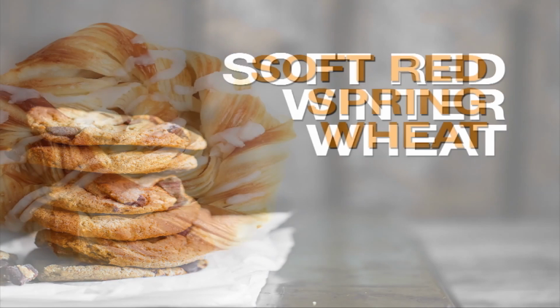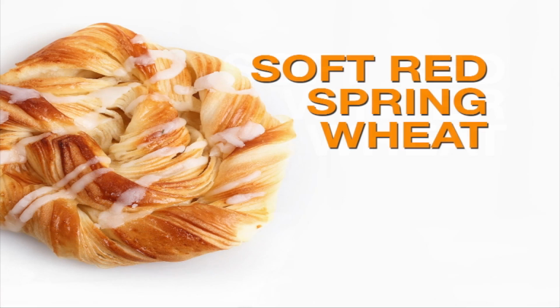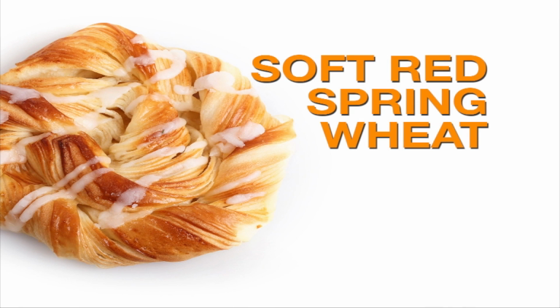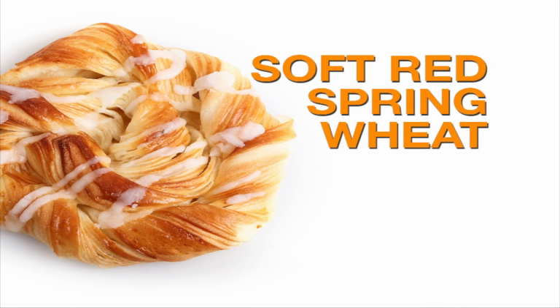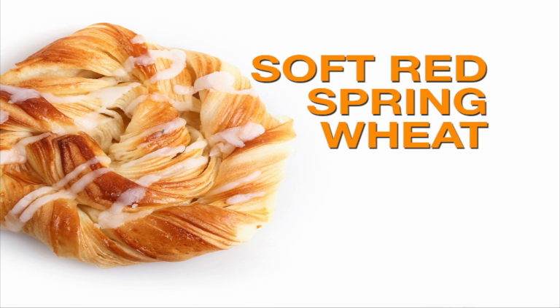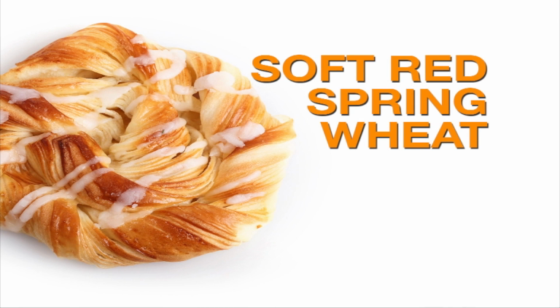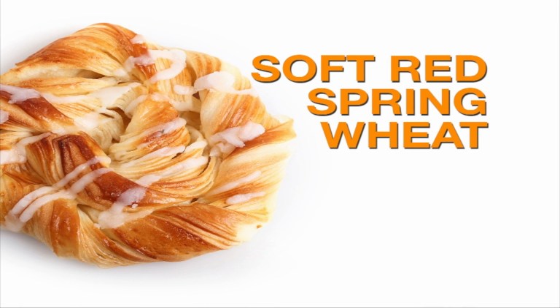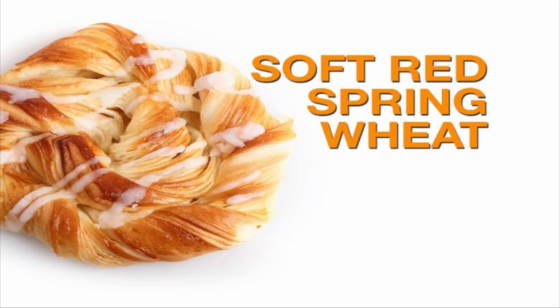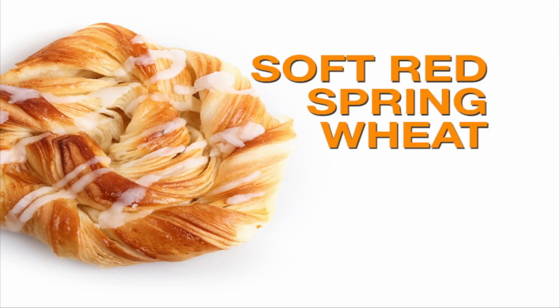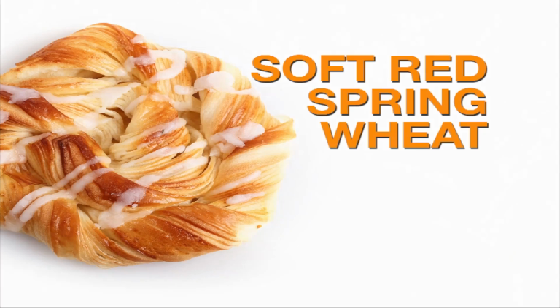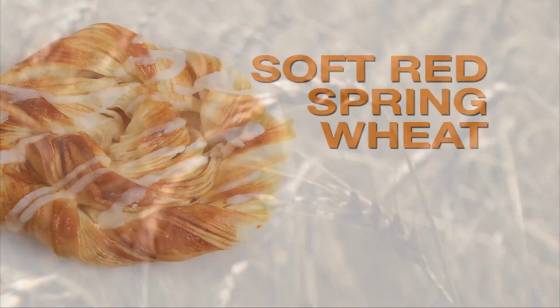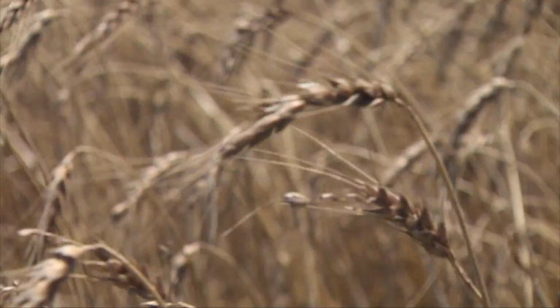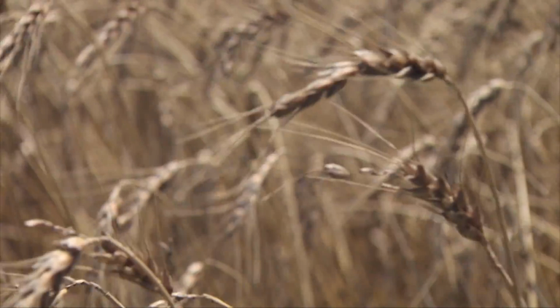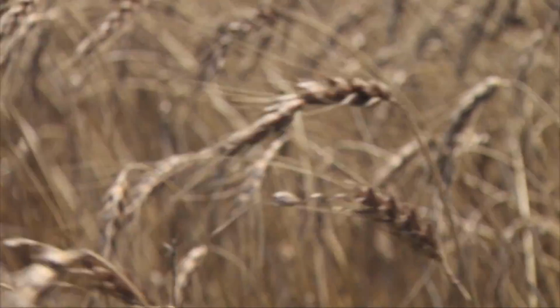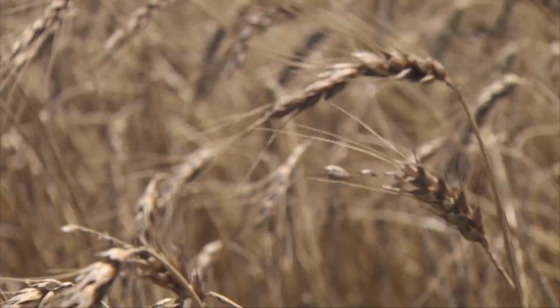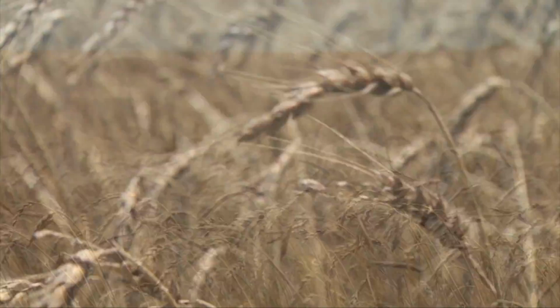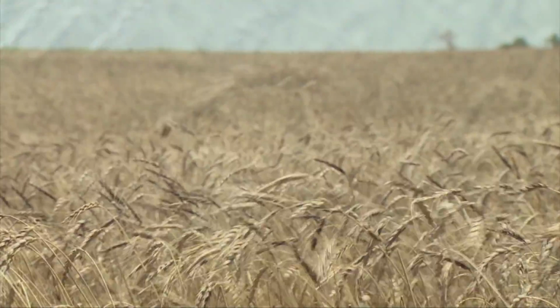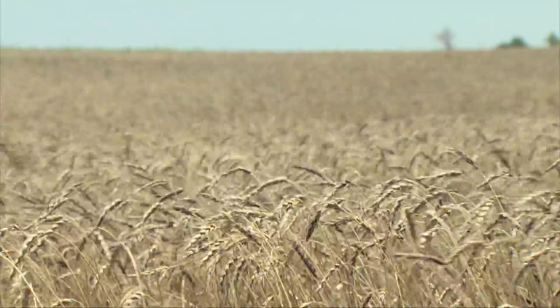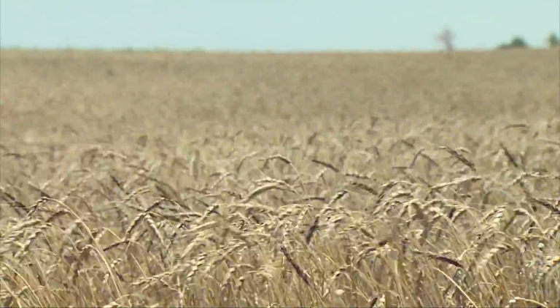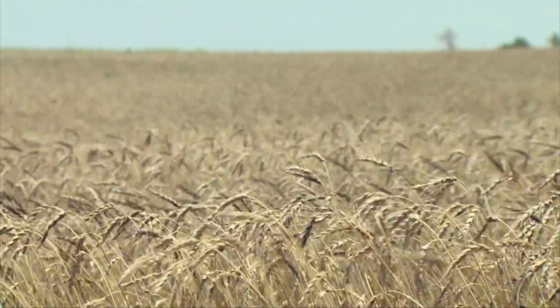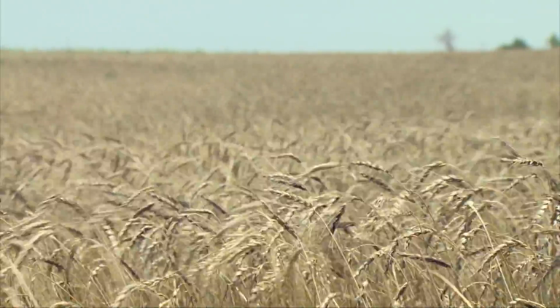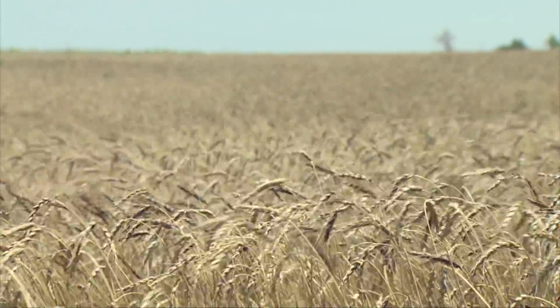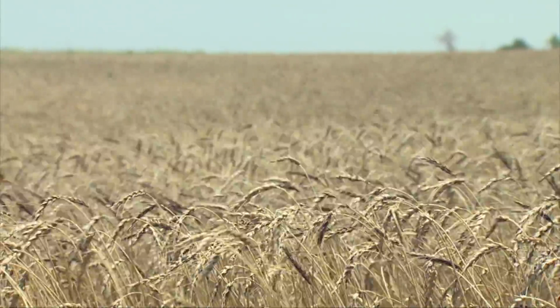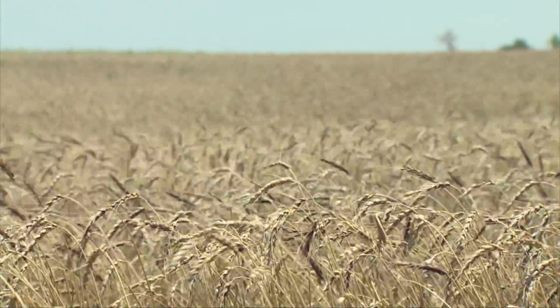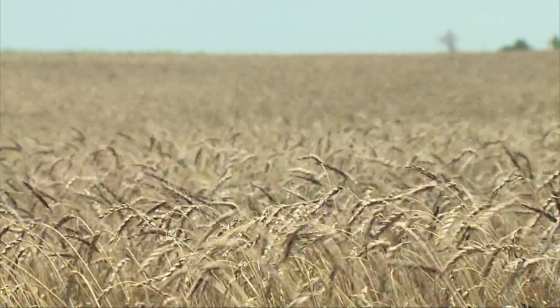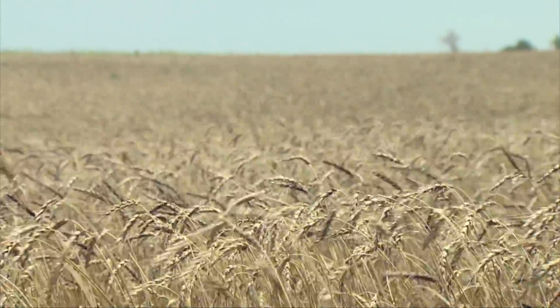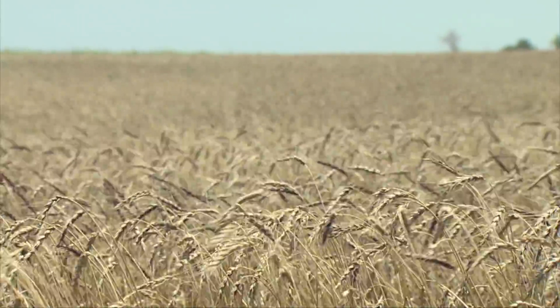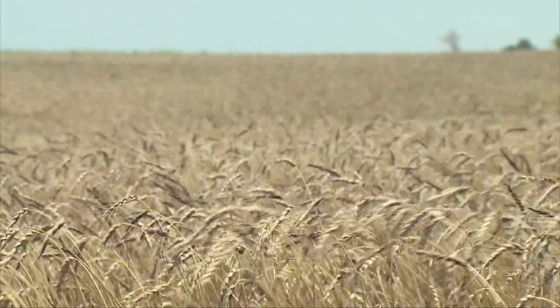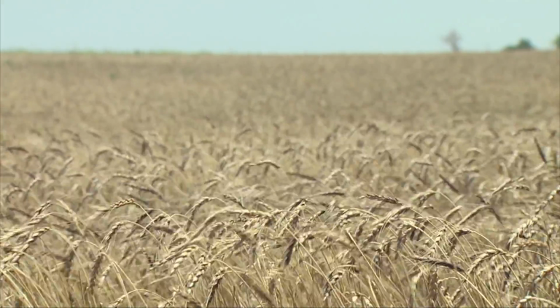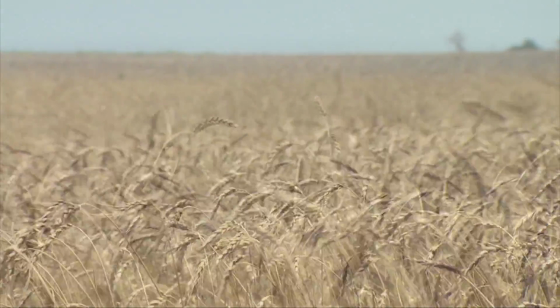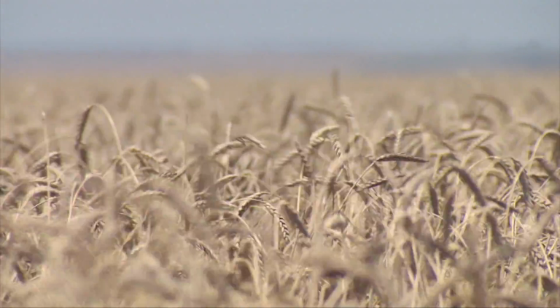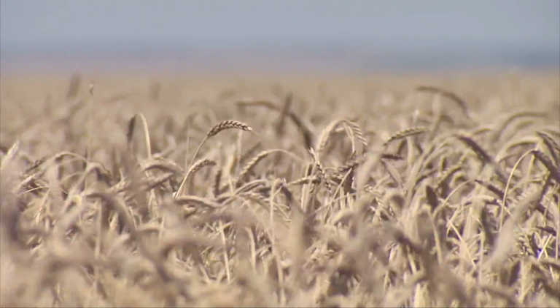Then we go to Spring Wheat — it could be white or red — but one of the six classes officially is Hard Red Spring, and that's more limited to the northern edges of the country, where protein levels can be achieved at a slightly higher level than Hard Red Winter.